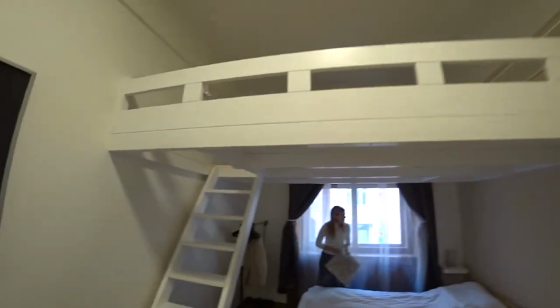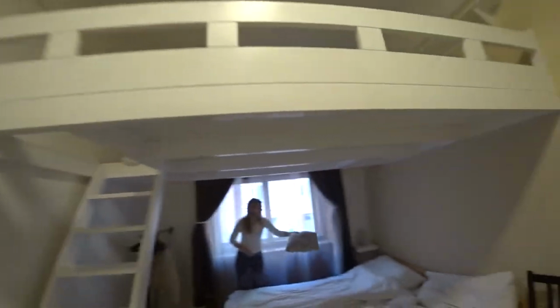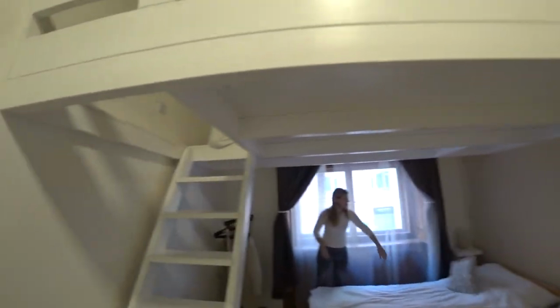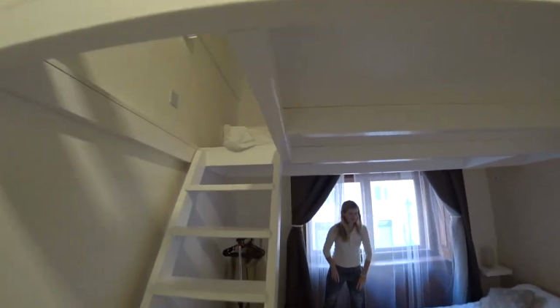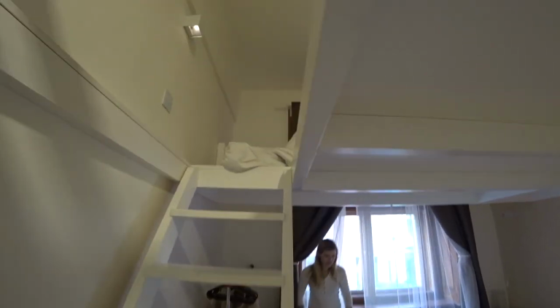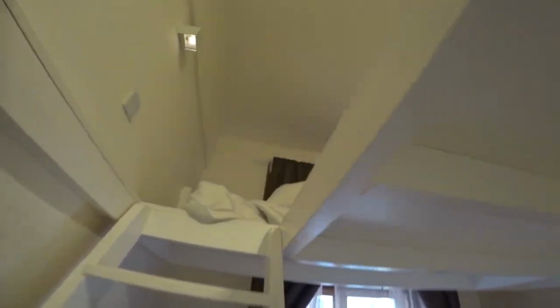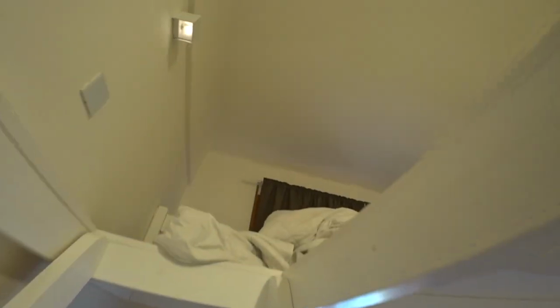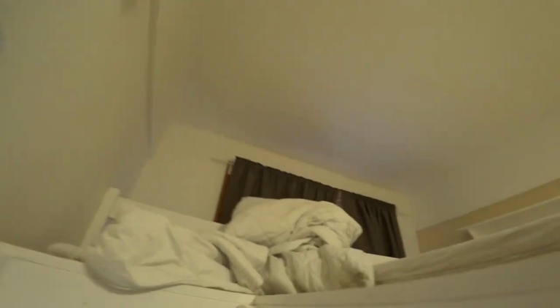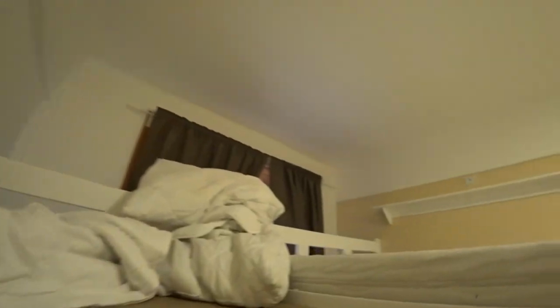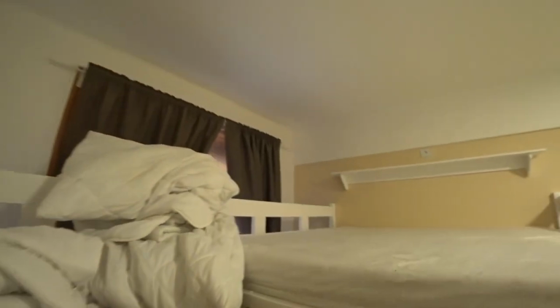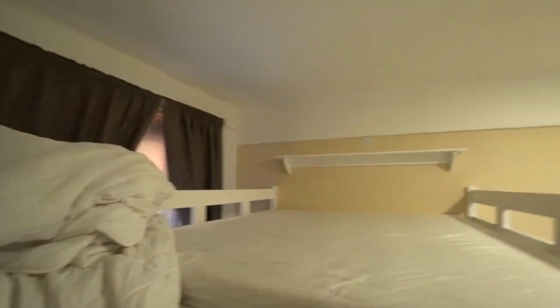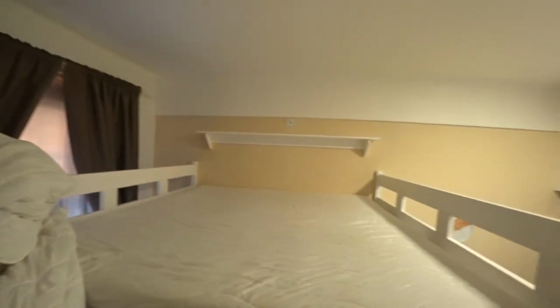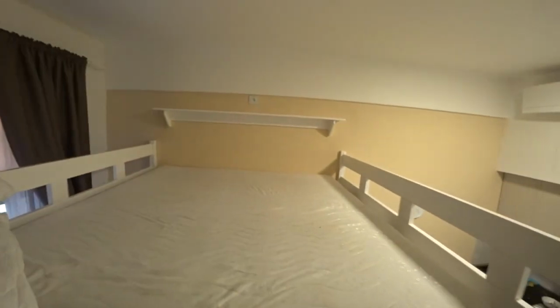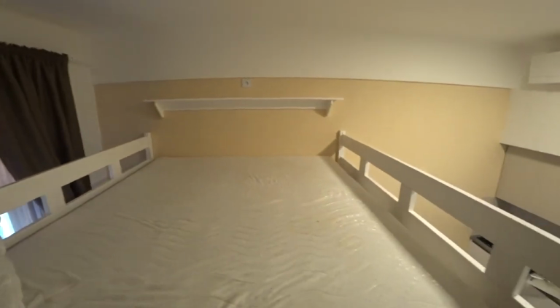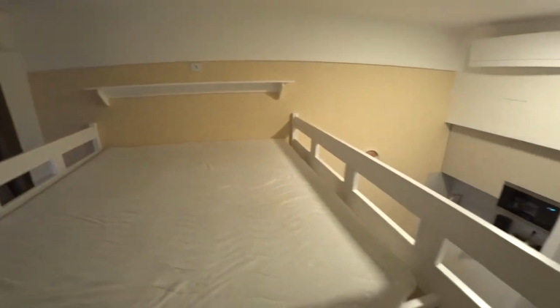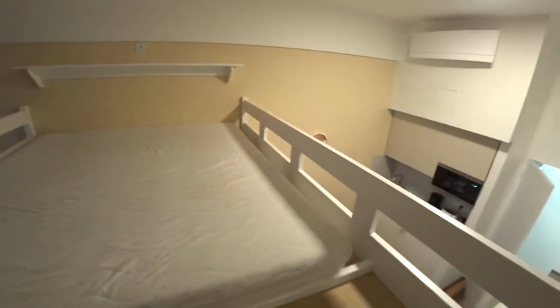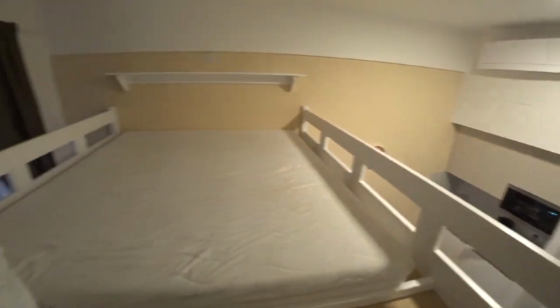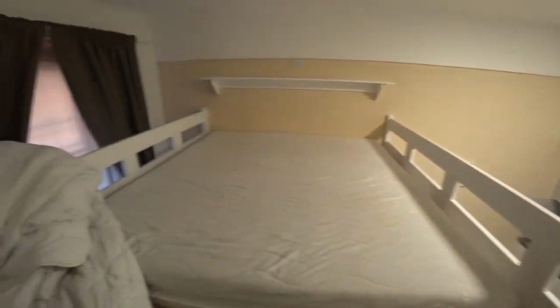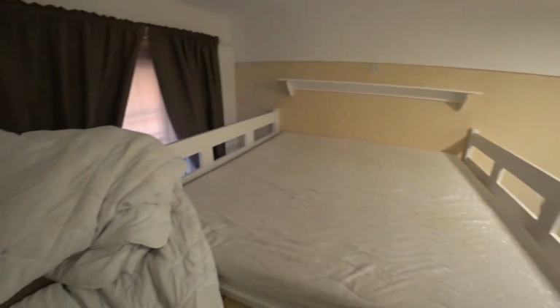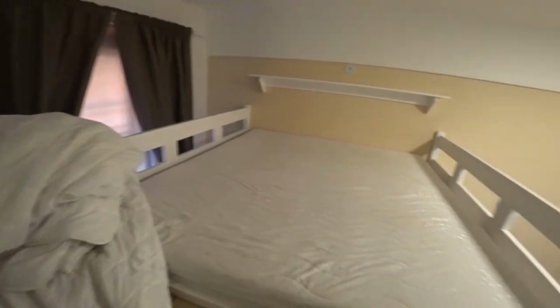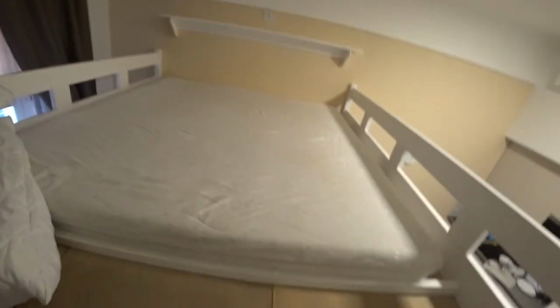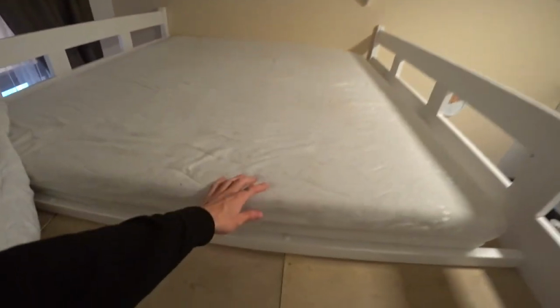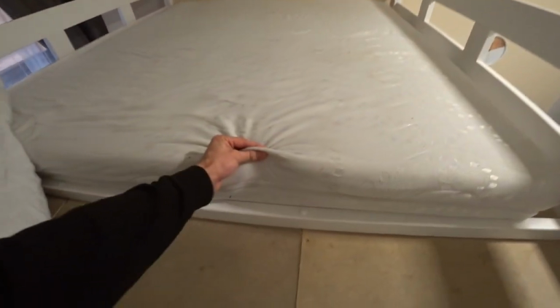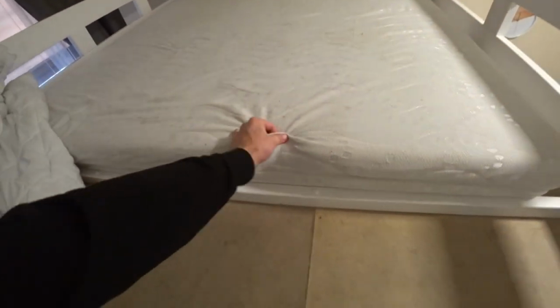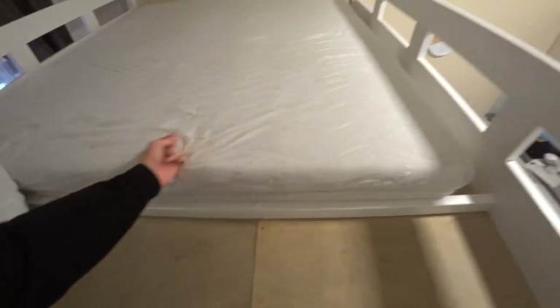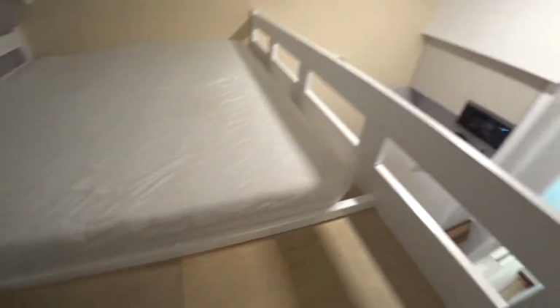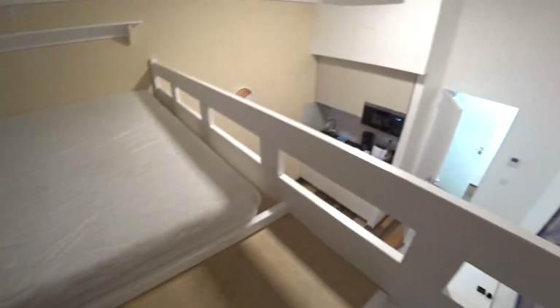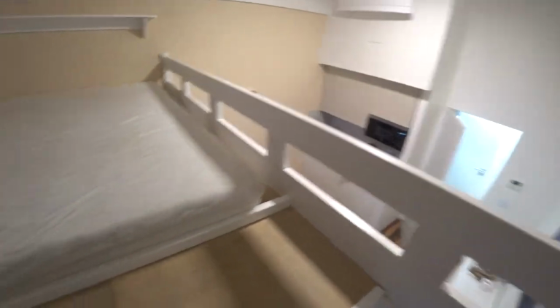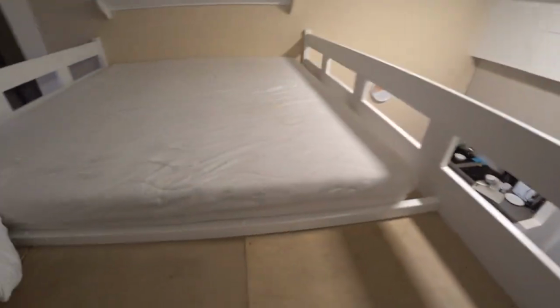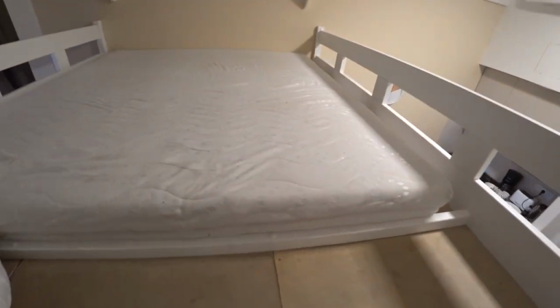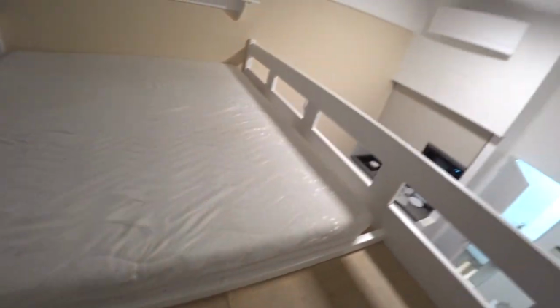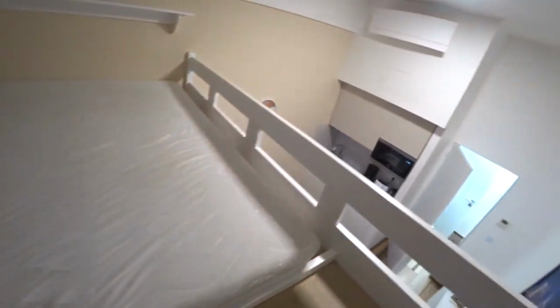I didn't give a tour of the upstairs area before. This is just pretty much just a mattress. But they didn't give us any sheets to go on it. And then let's give a tour from above.